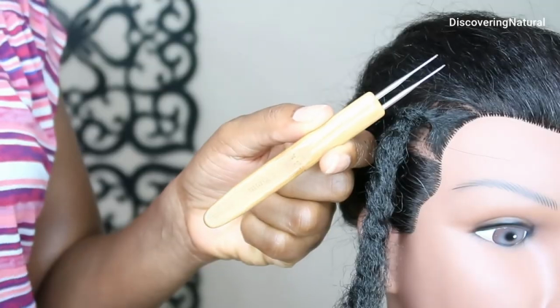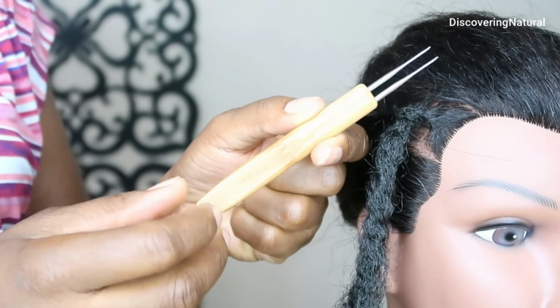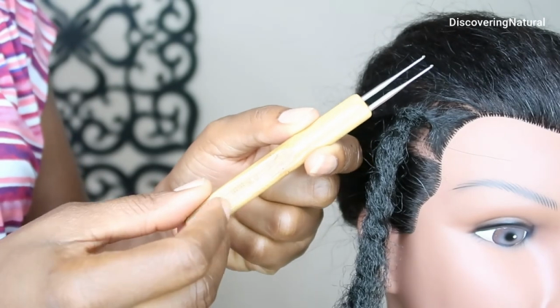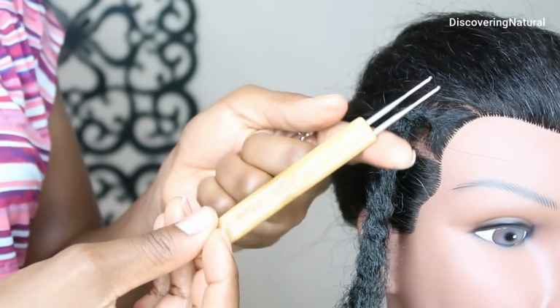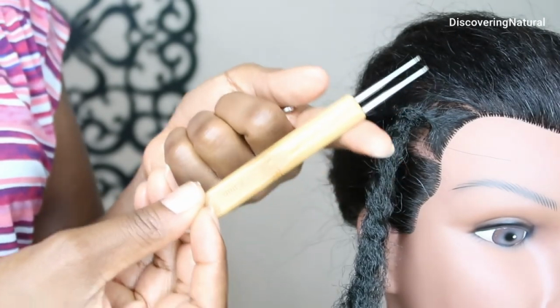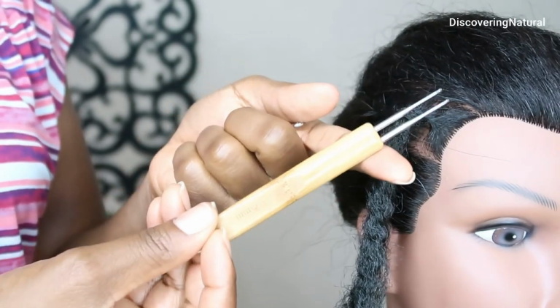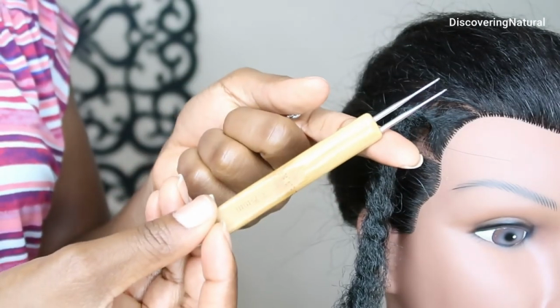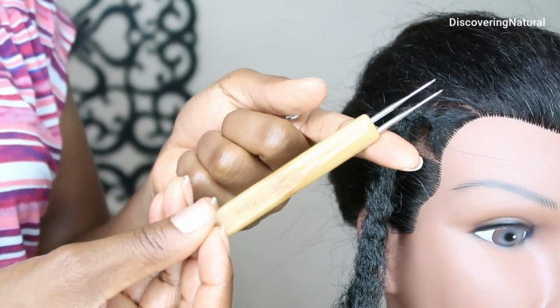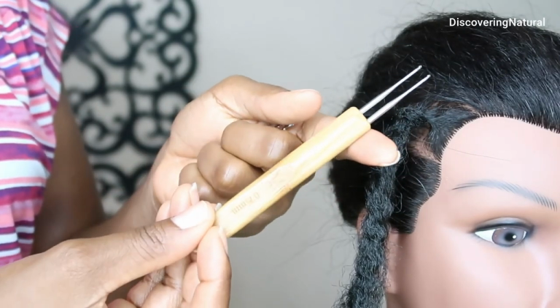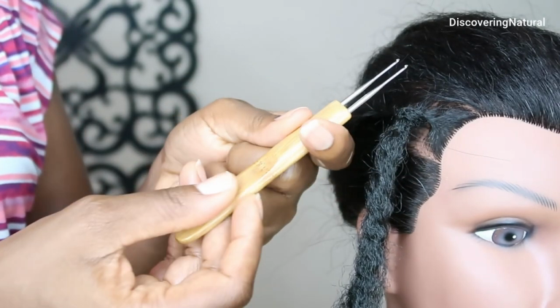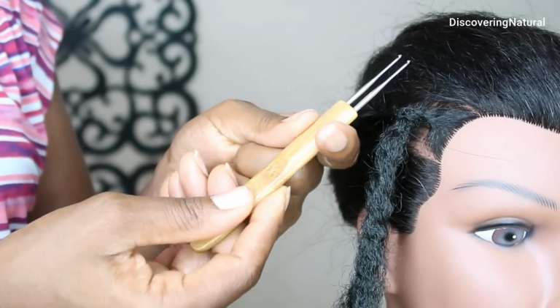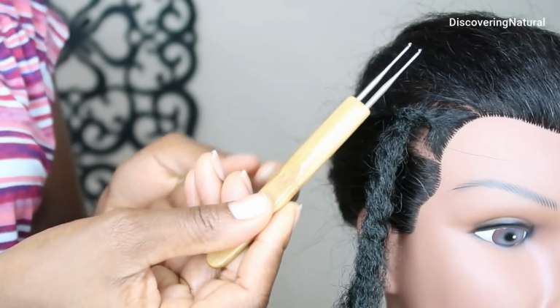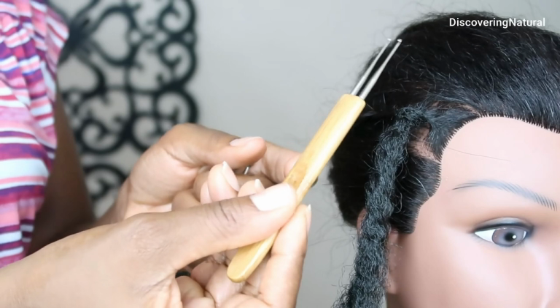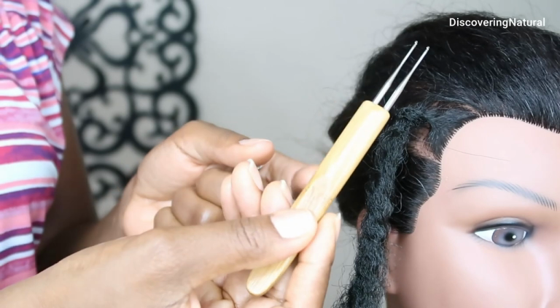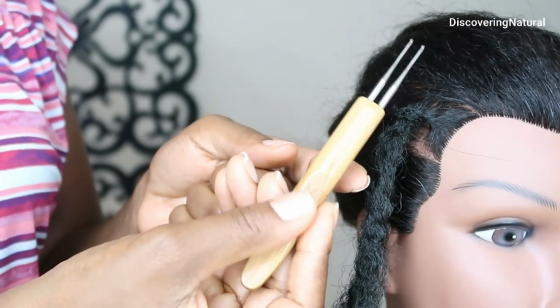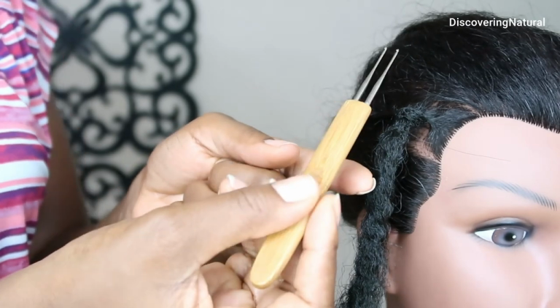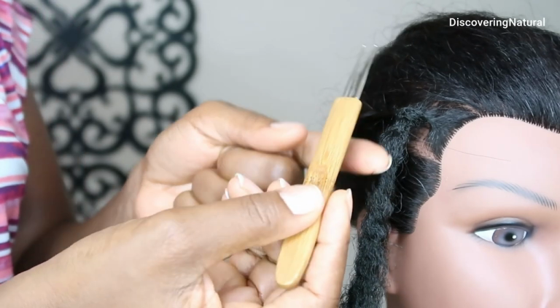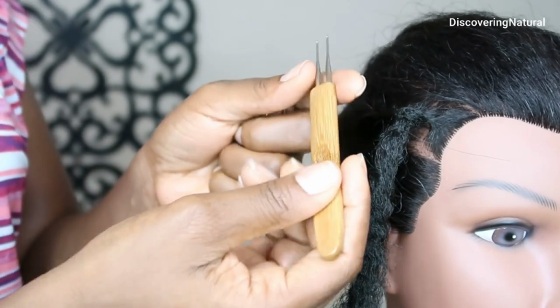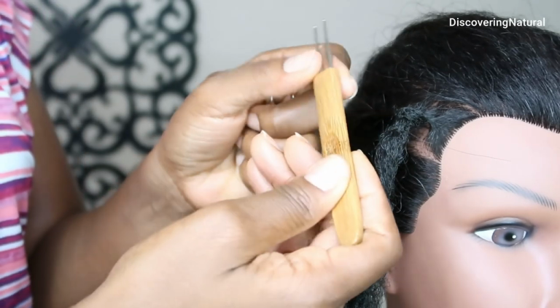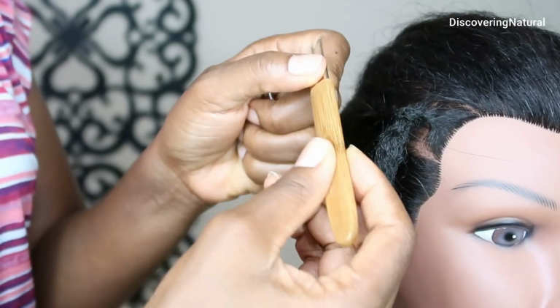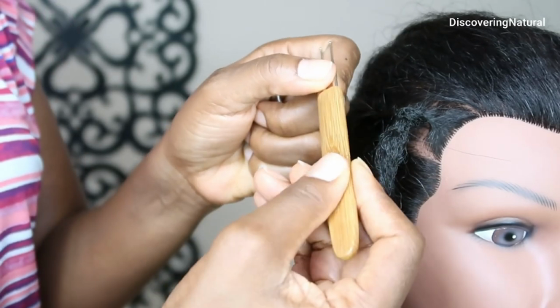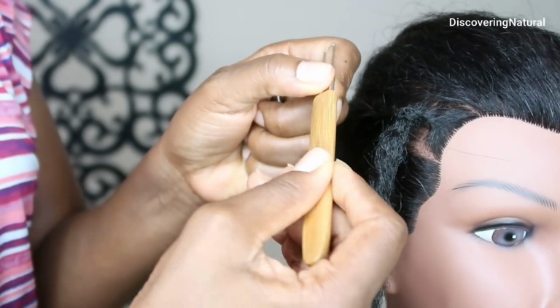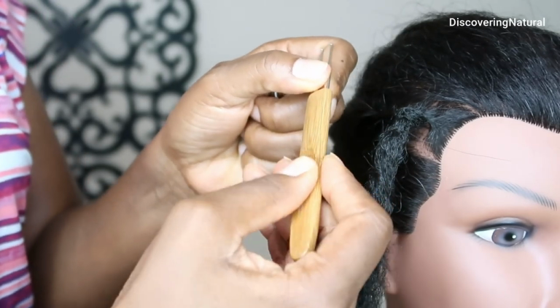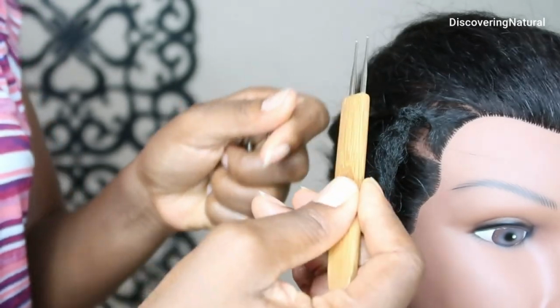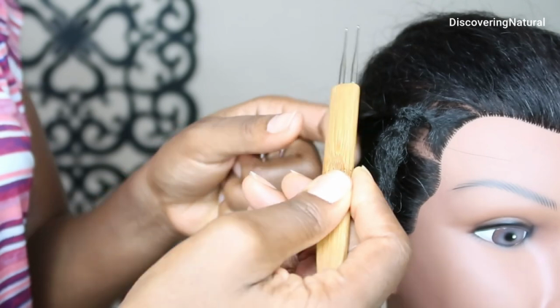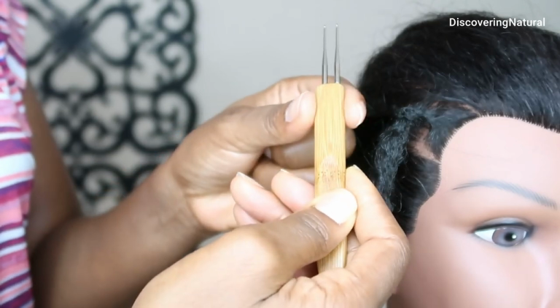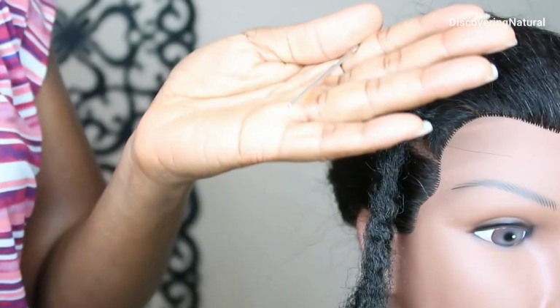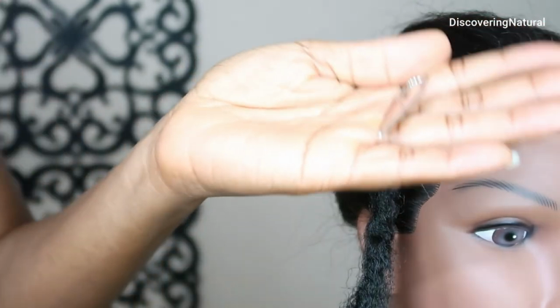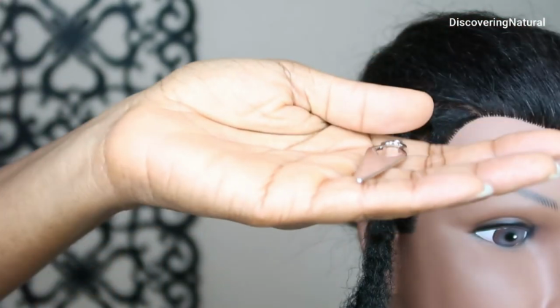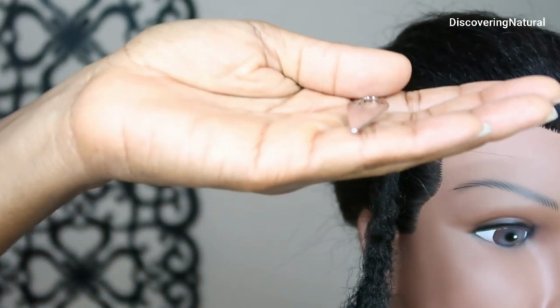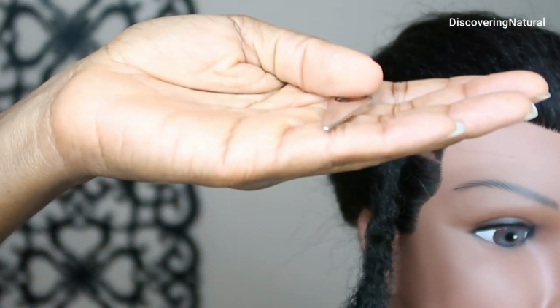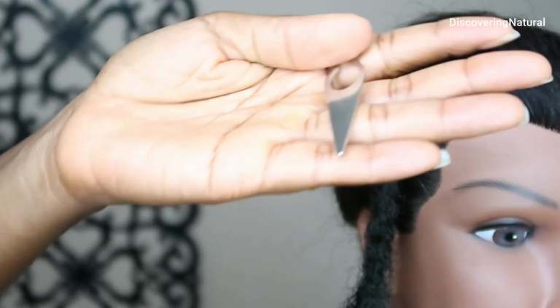One thing I like about these crochet hooks for dreadlocks is that this is made from bamboo. You can see it's very ergonomically created where my finger just stays right there. I'm going to use the locking tool.